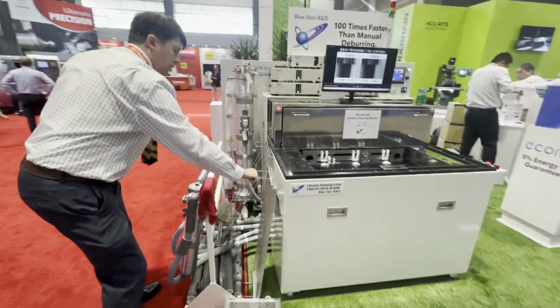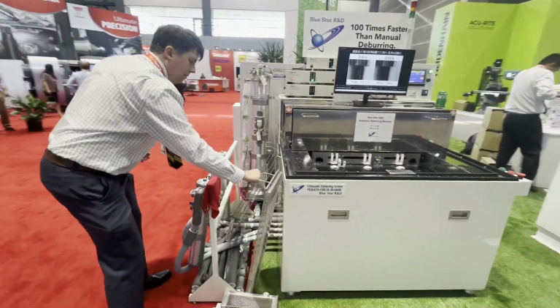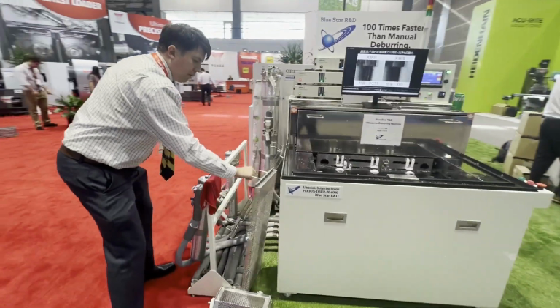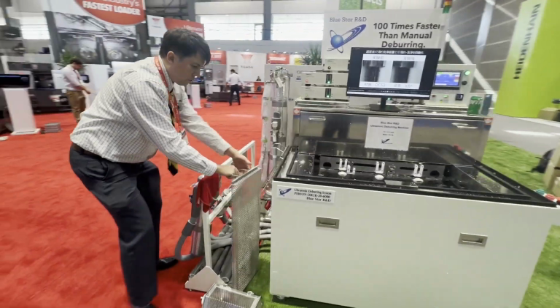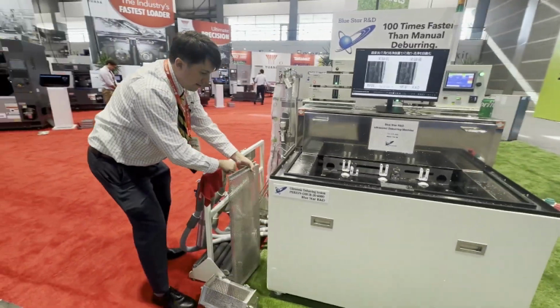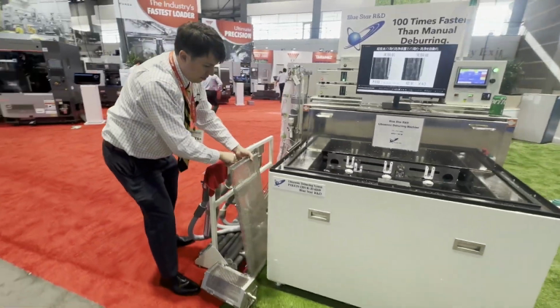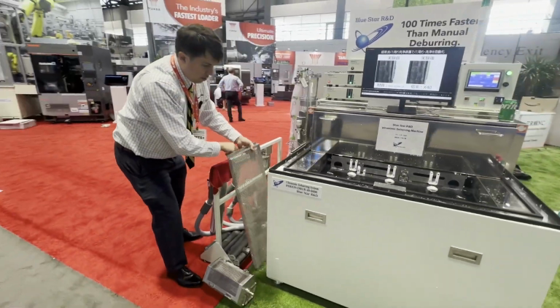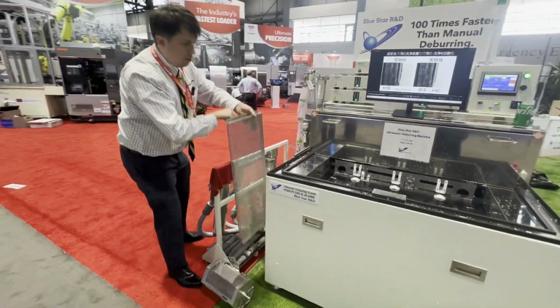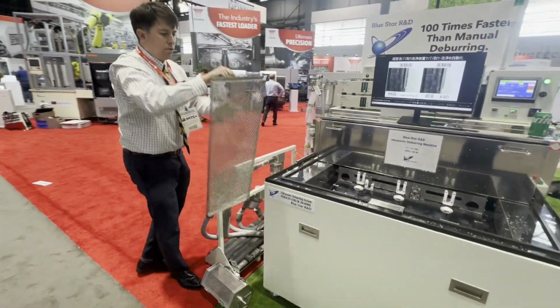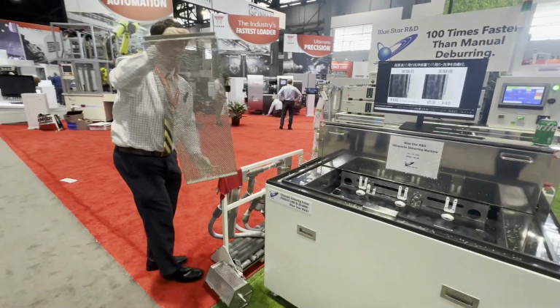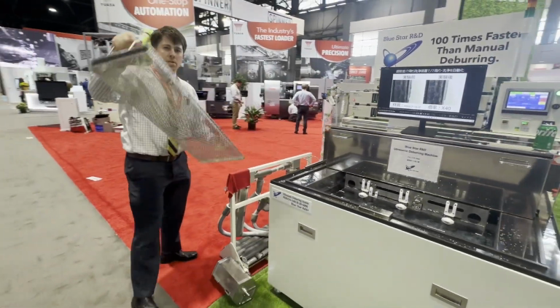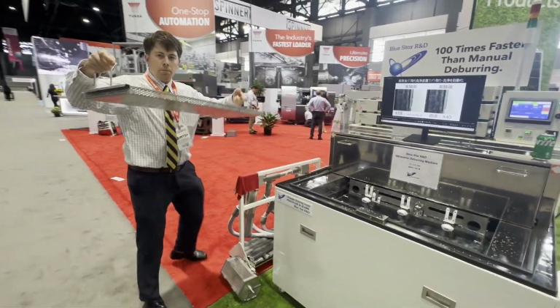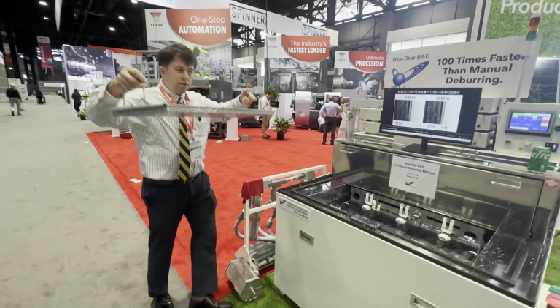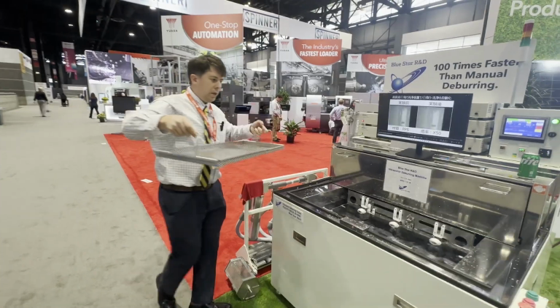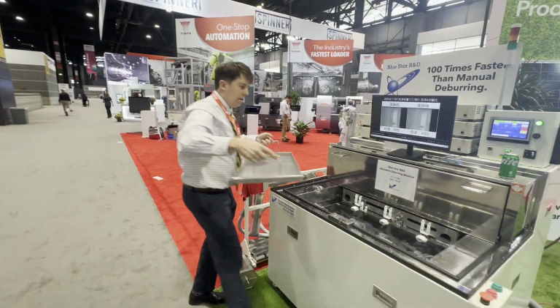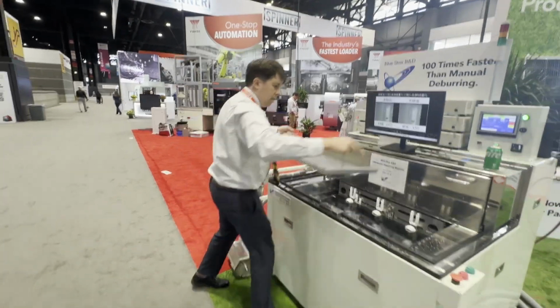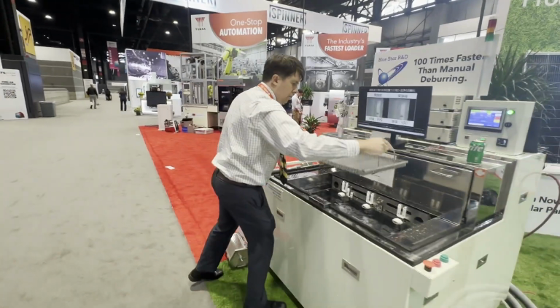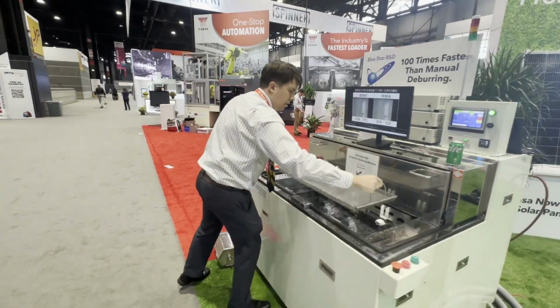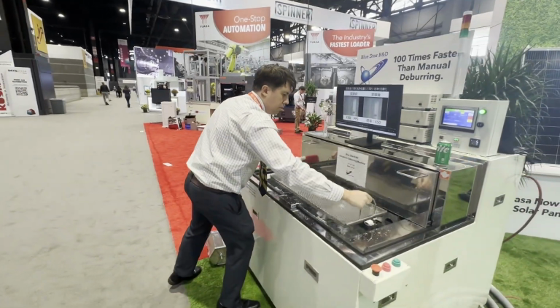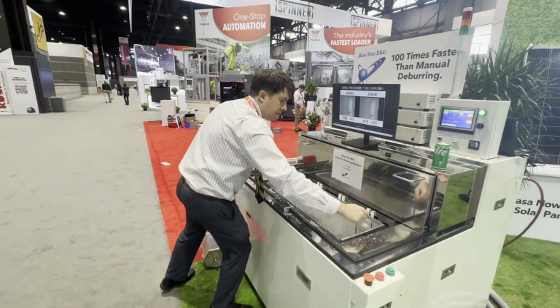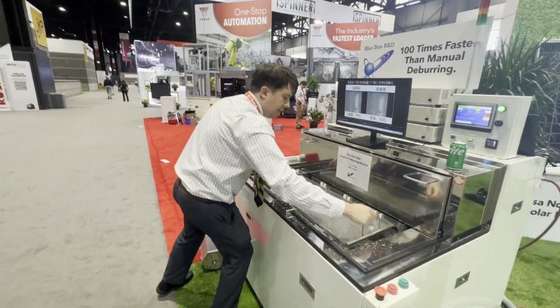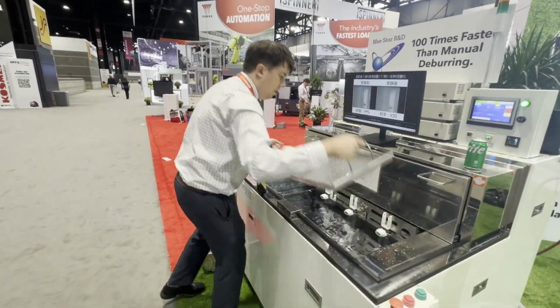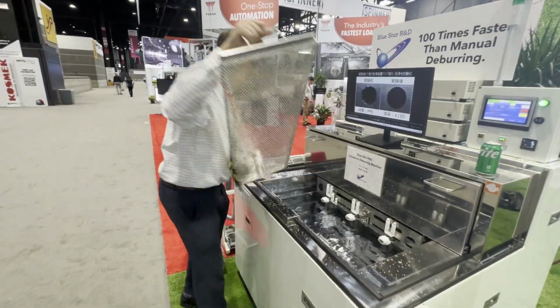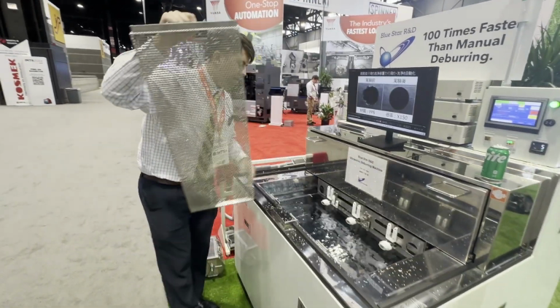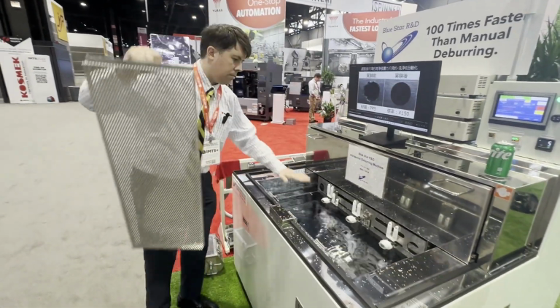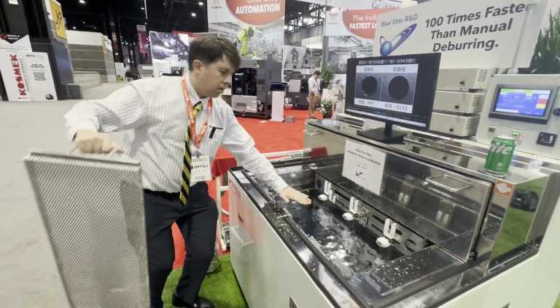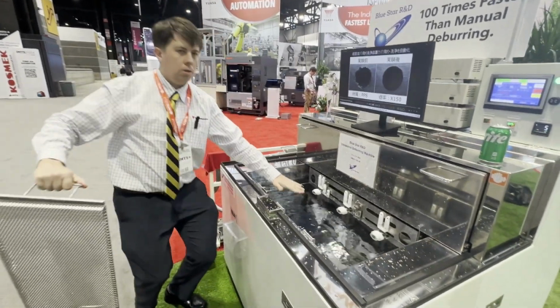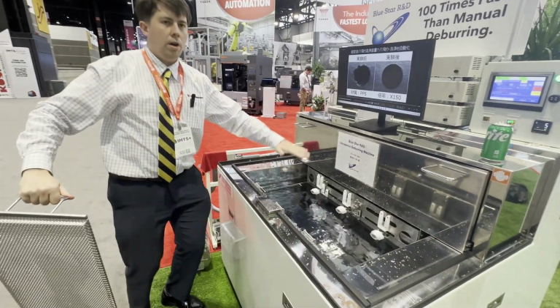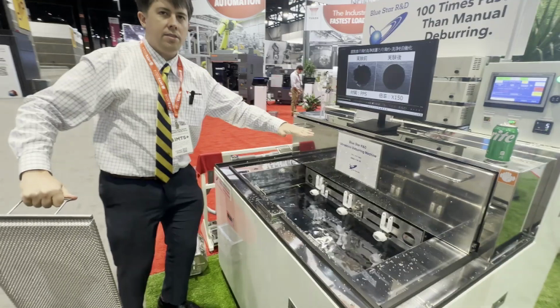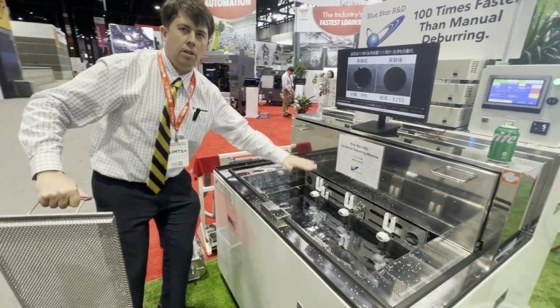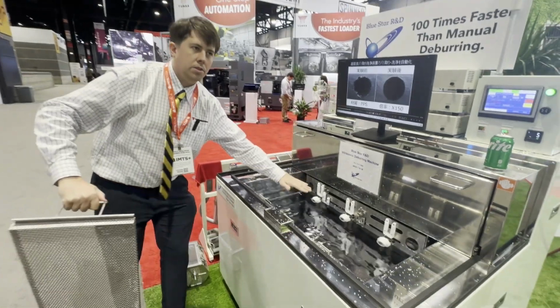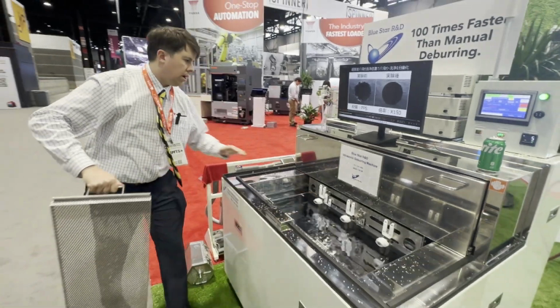We have a series of trays that can be used. Sometimes we'll use this big one — it just goes into the tank. We have a system that raises and lowers the tray.